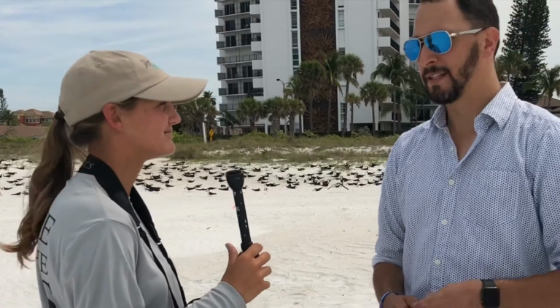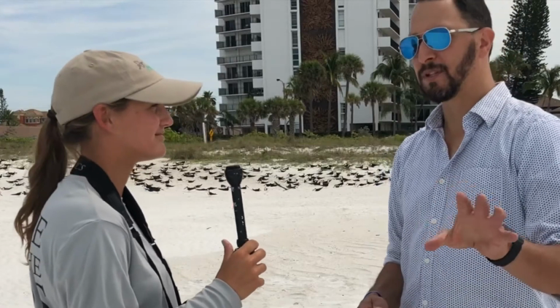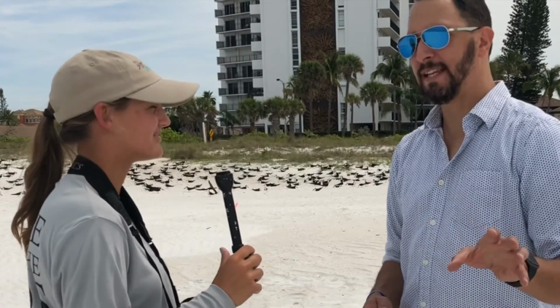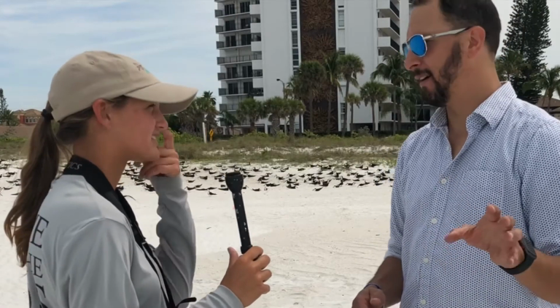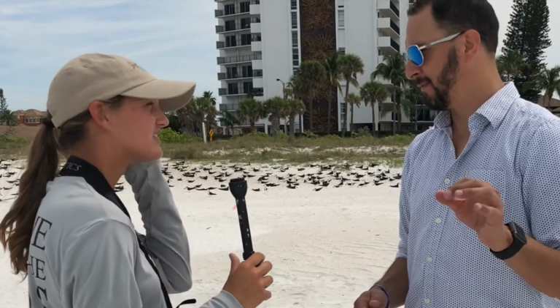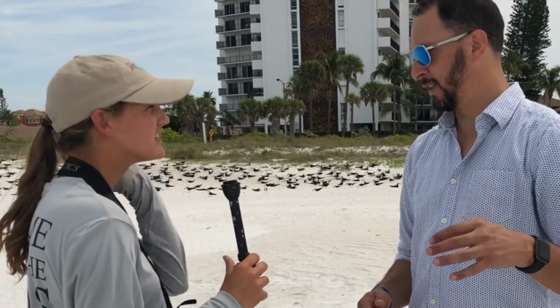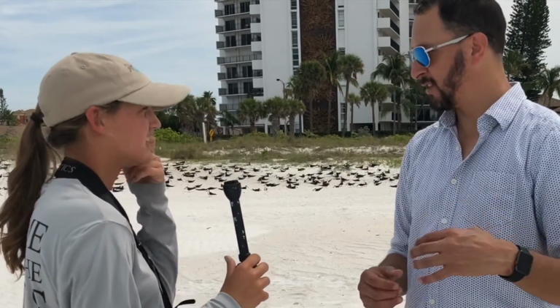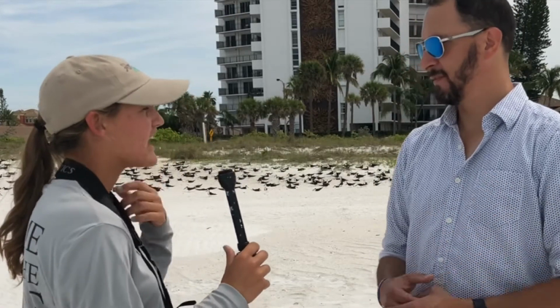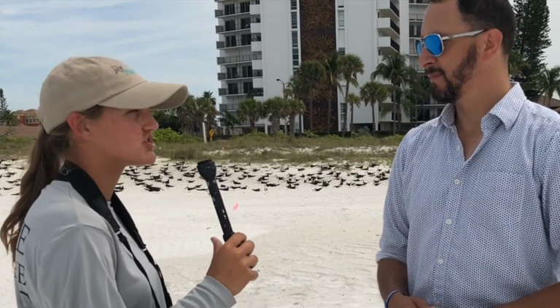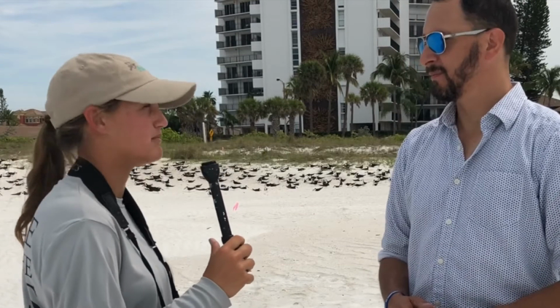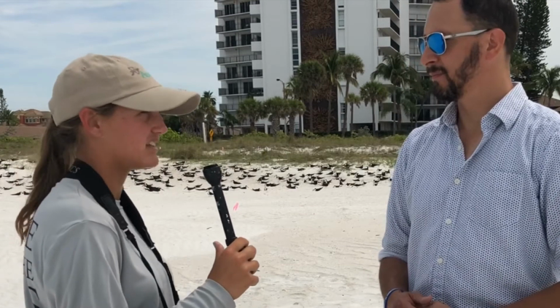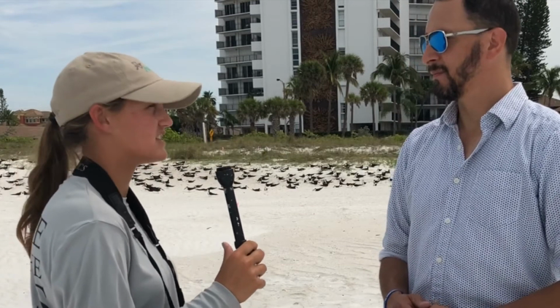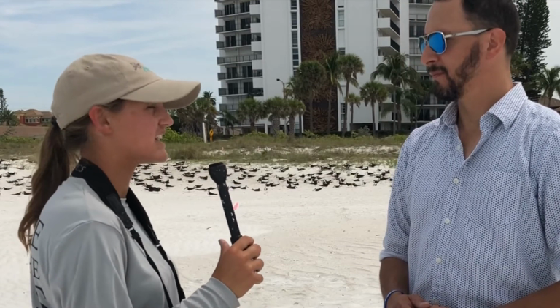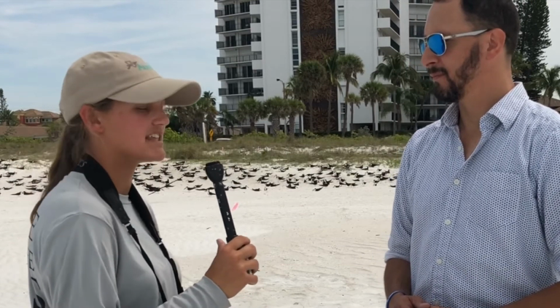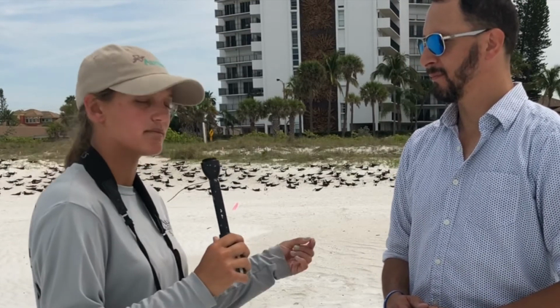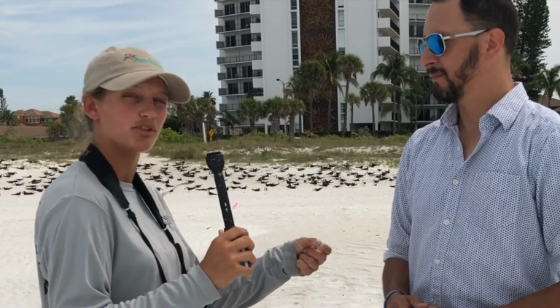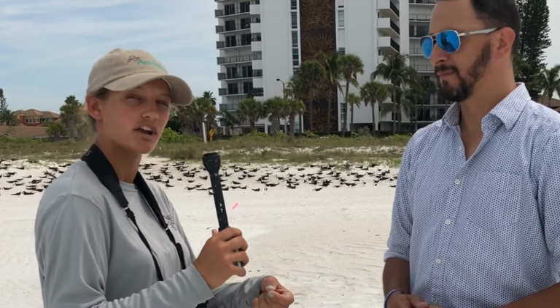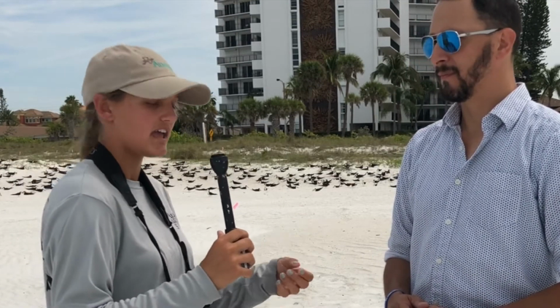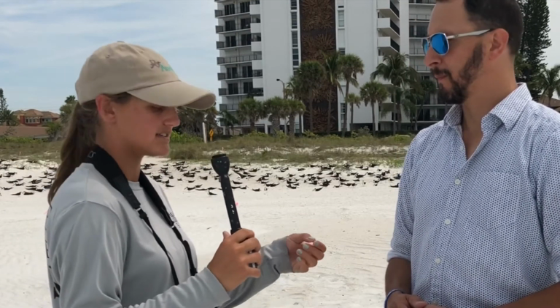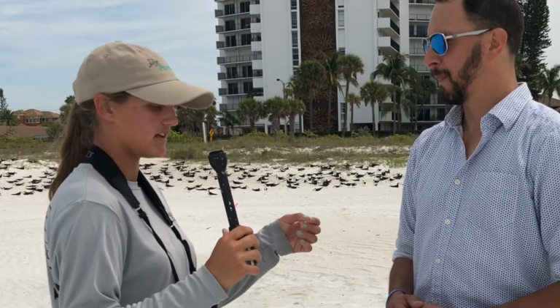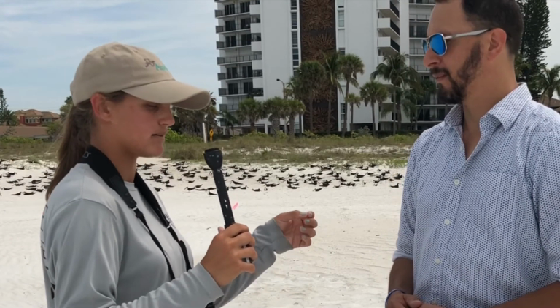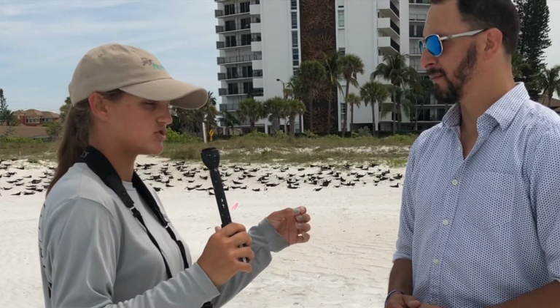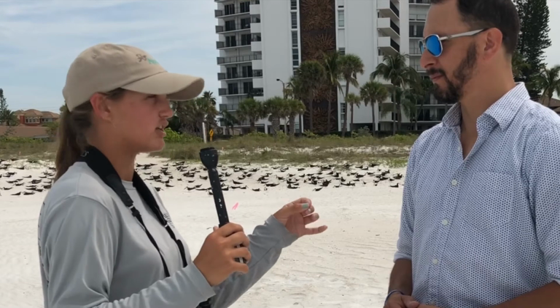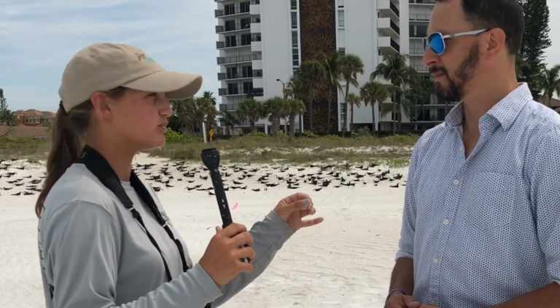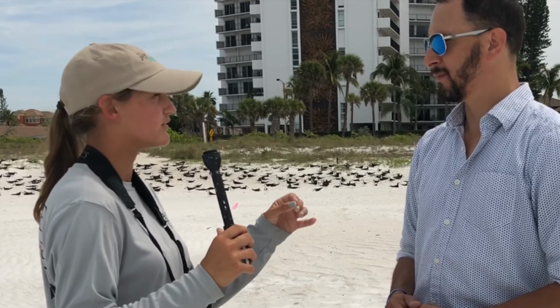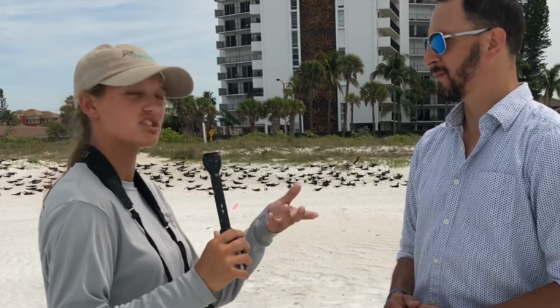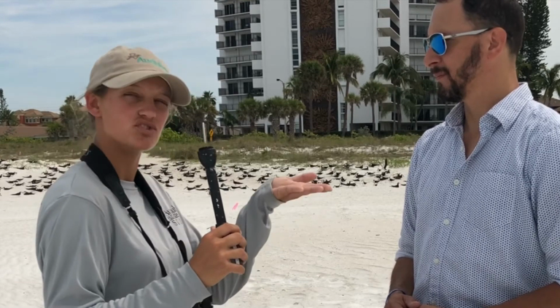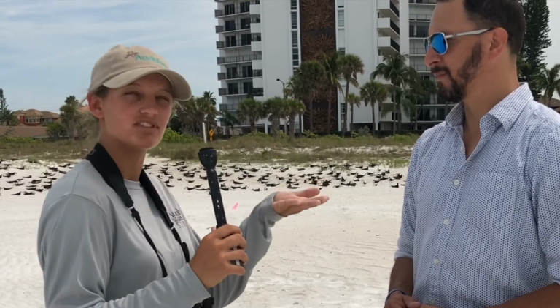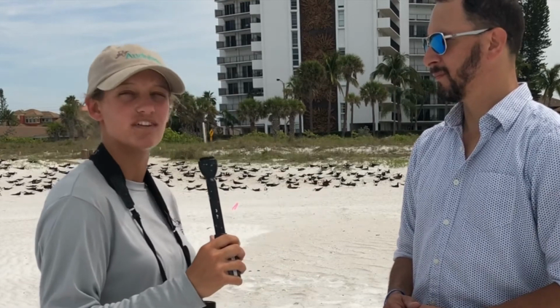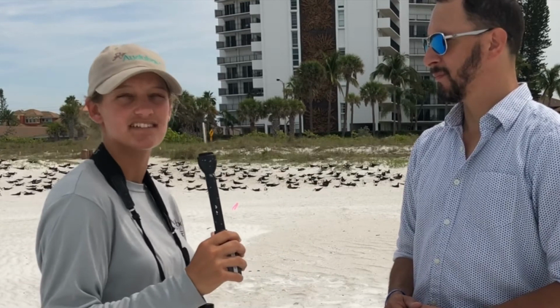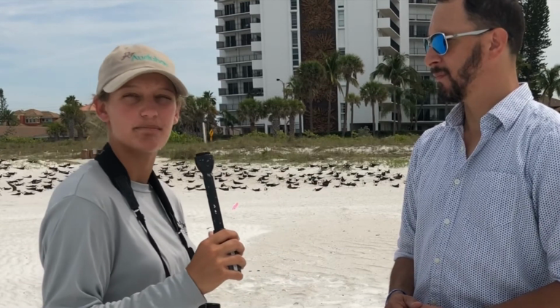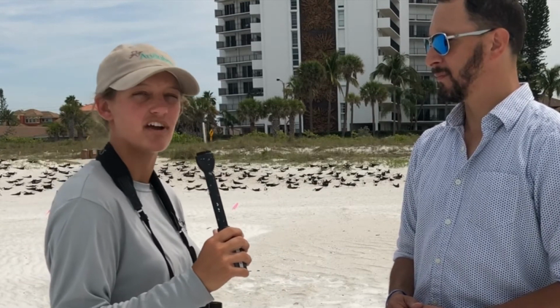Fish is essentially the skimmers' entire diet. They skim the top of the water and catch shallow-water fish that are usually up at the surface — that's their typical prey.